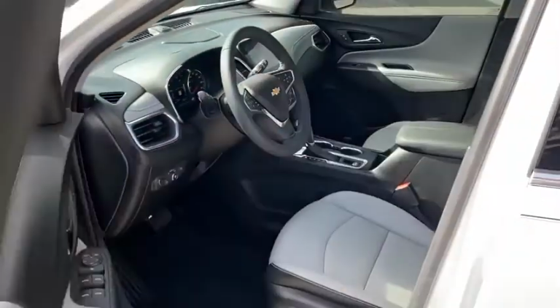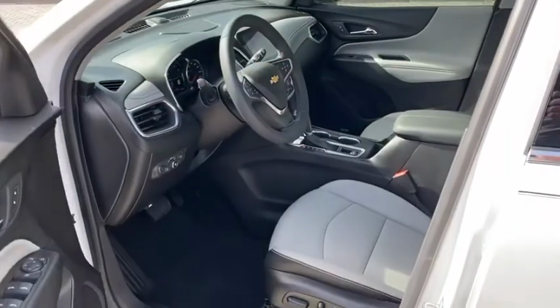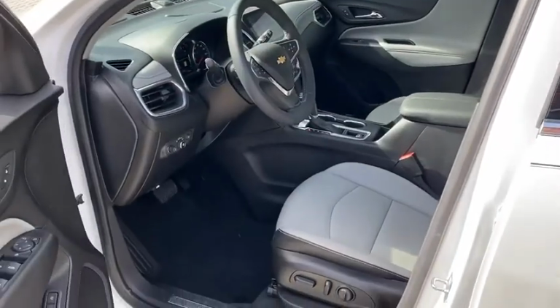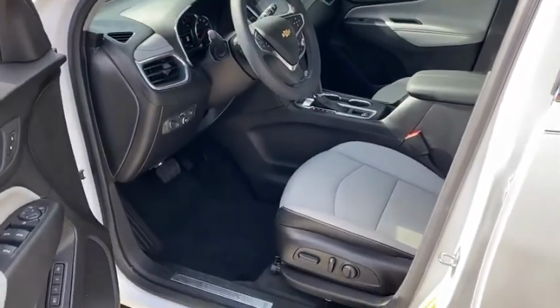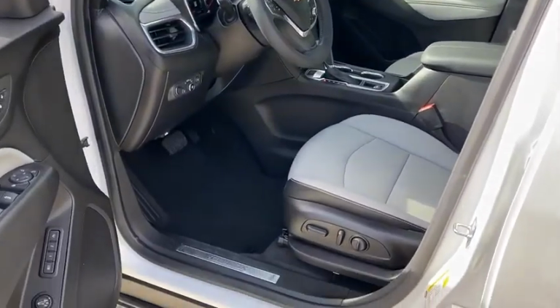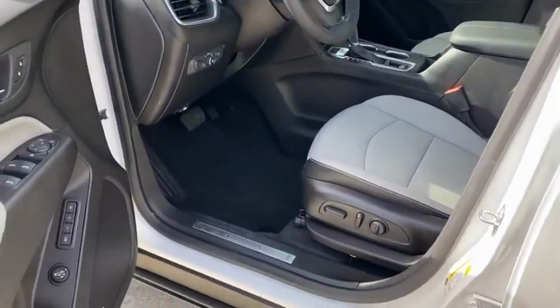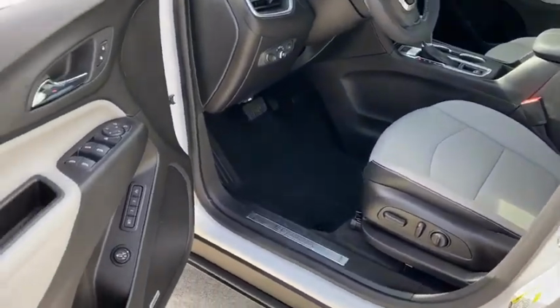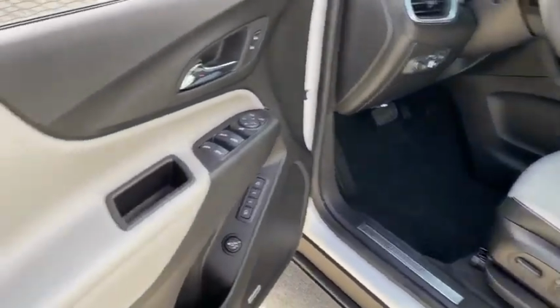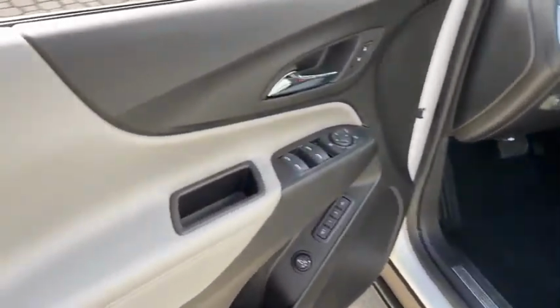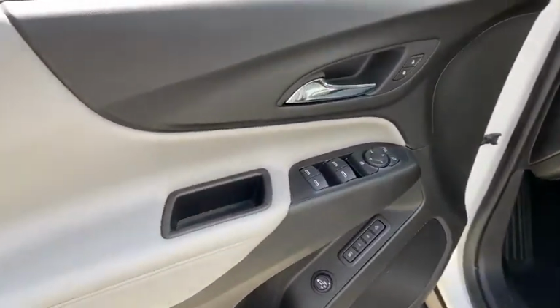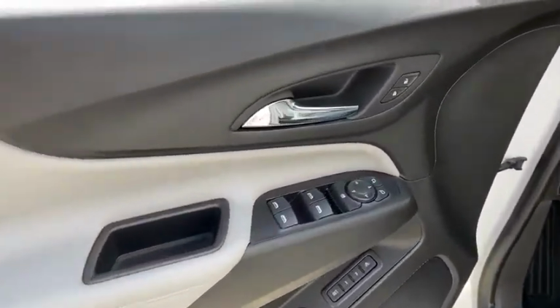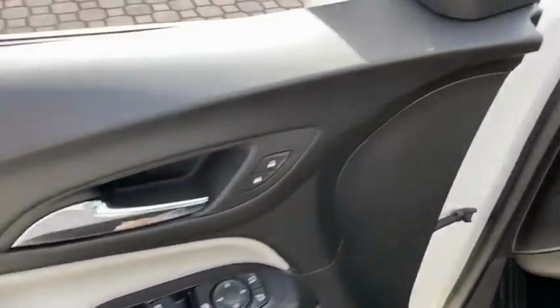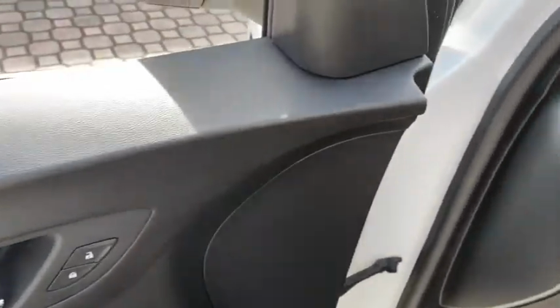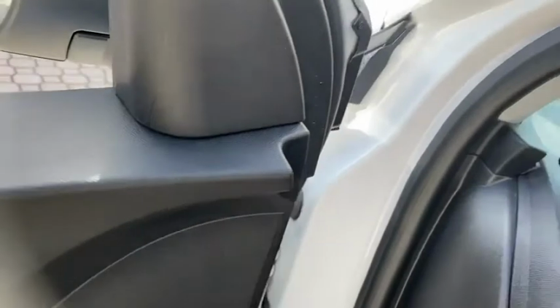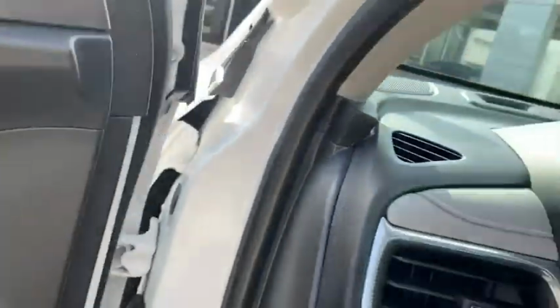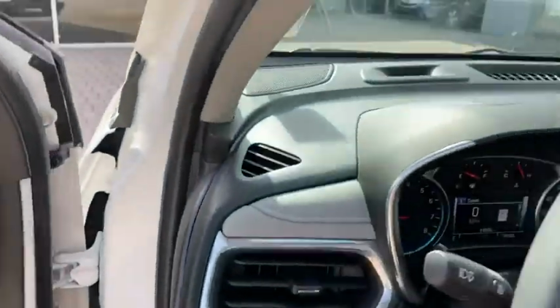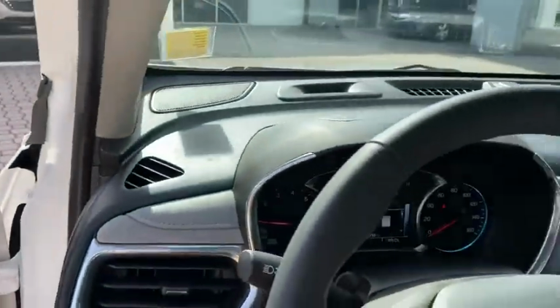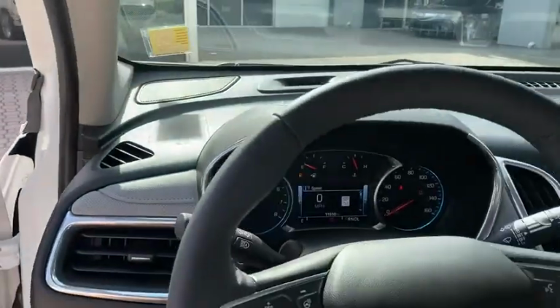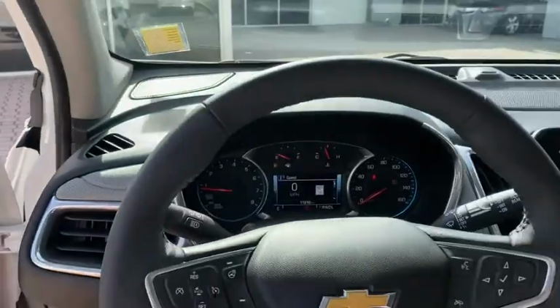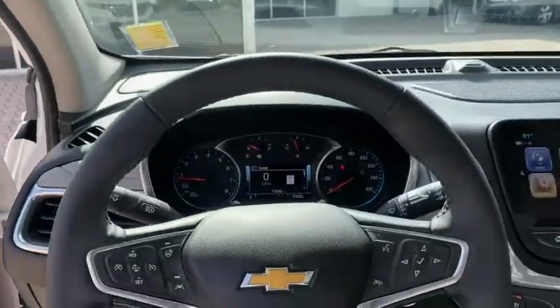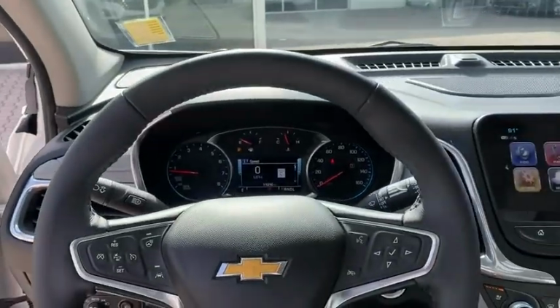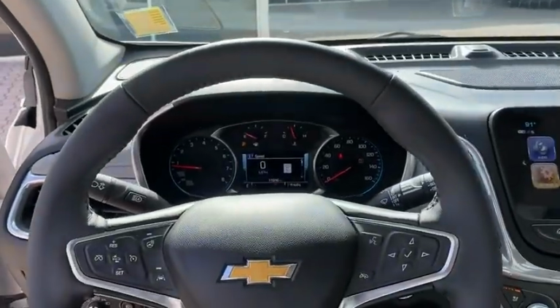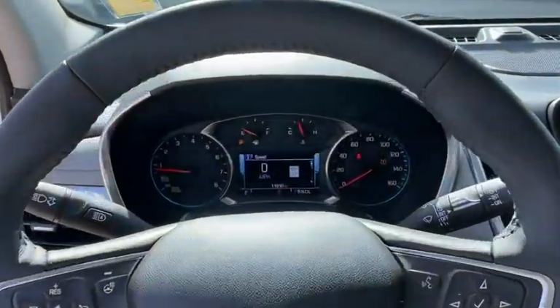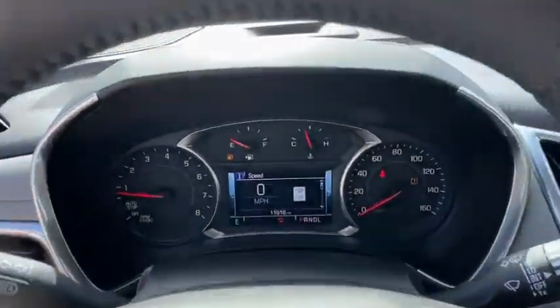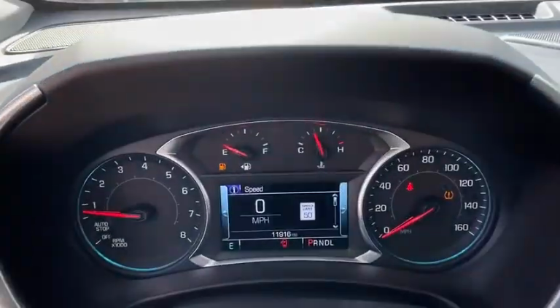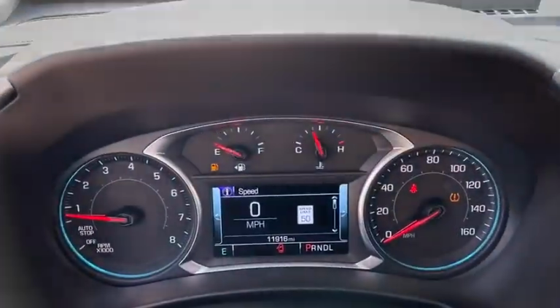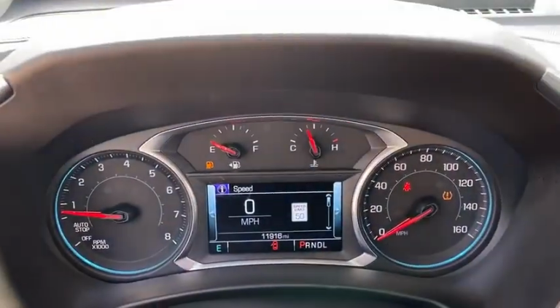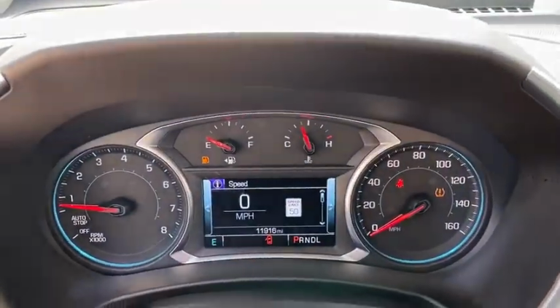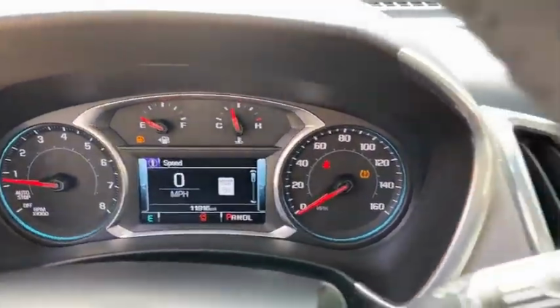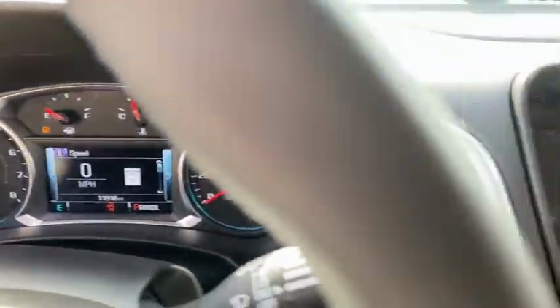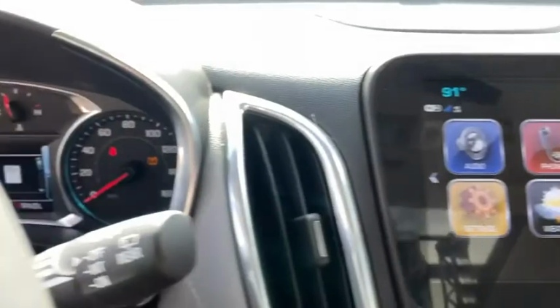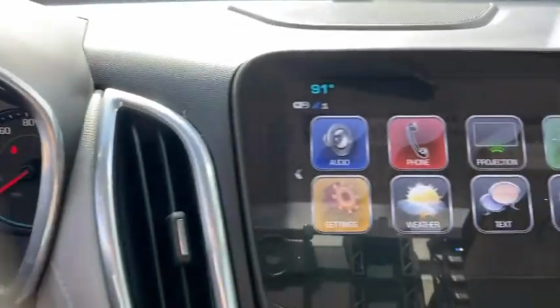All-wheel drive, Bluetooth, leather-wrapped steering wheel, adjustable steering wheel, keyless start, floor mats, cruise control, auto-dimming rear view mirror, aluminum wheels.